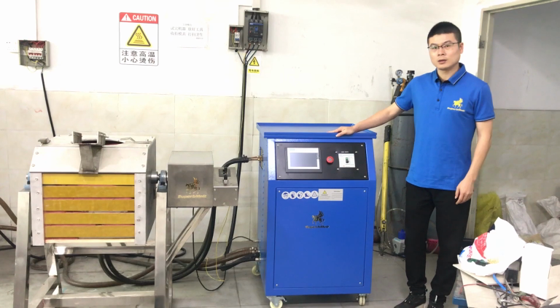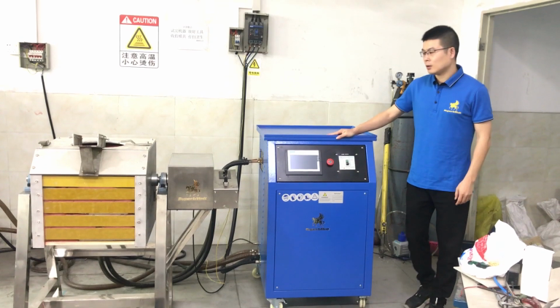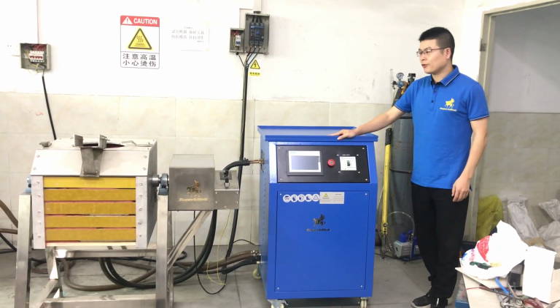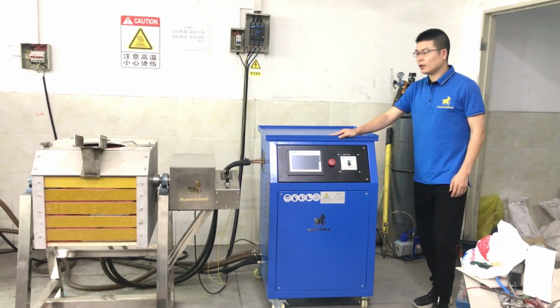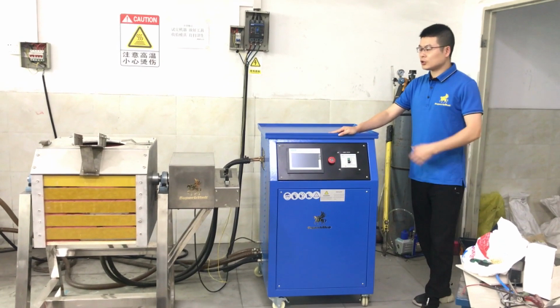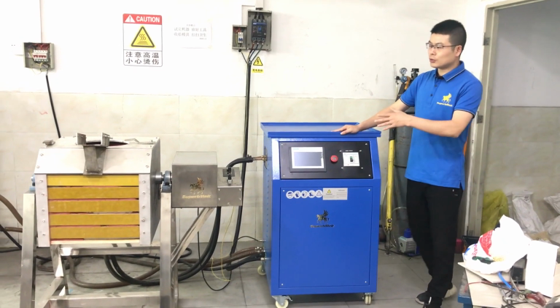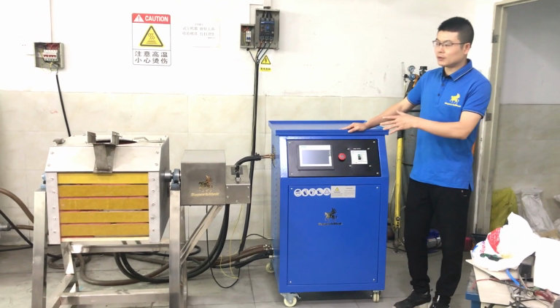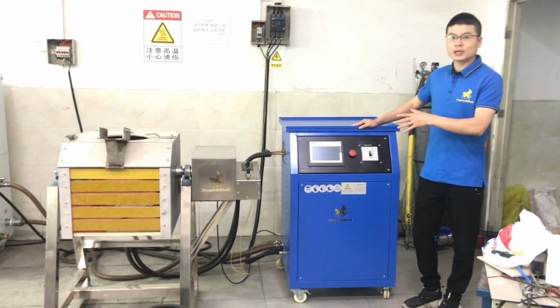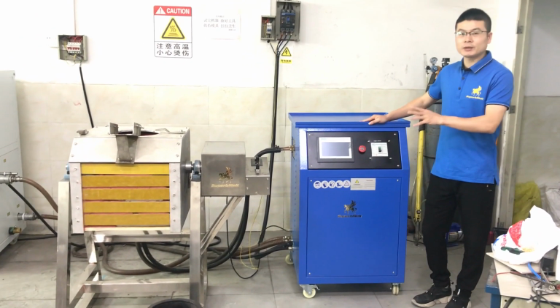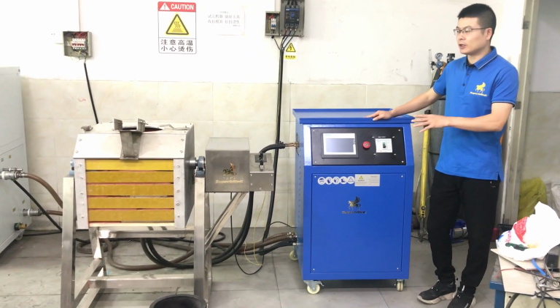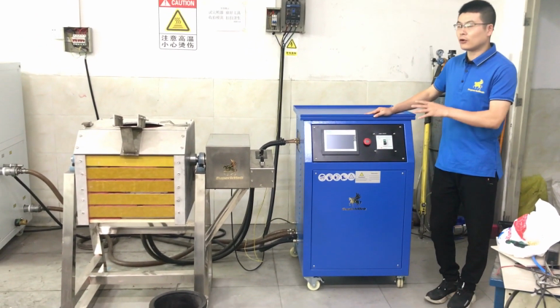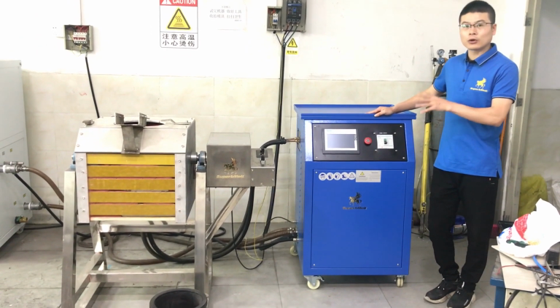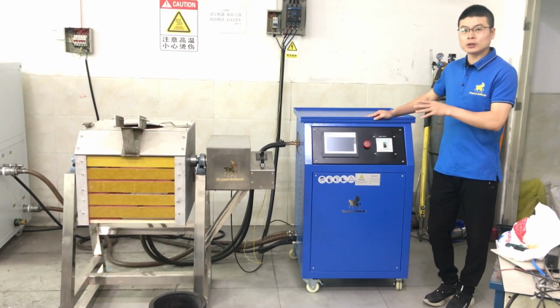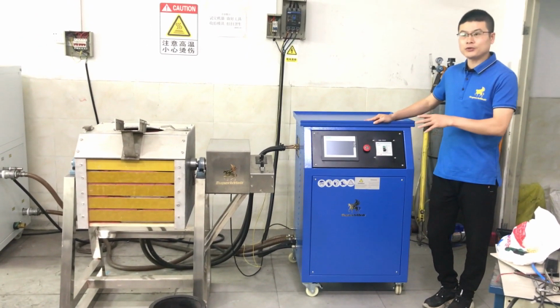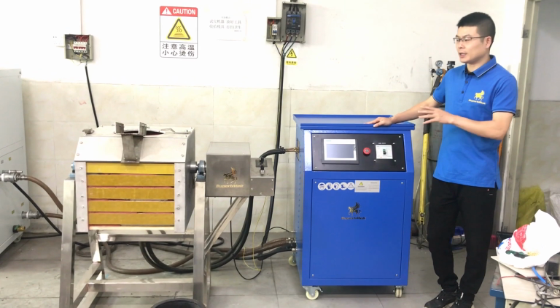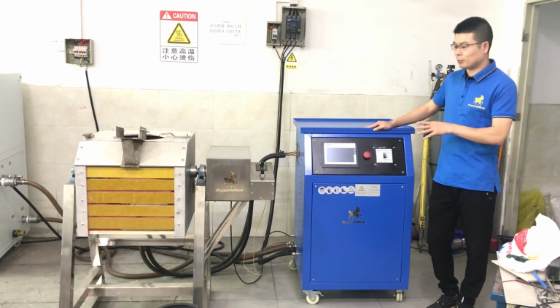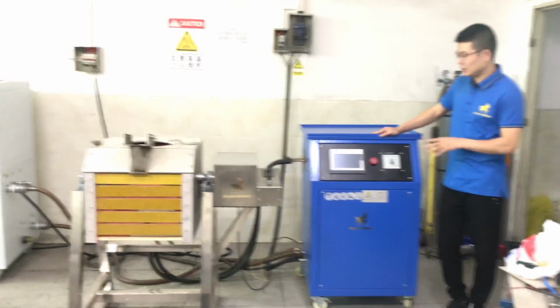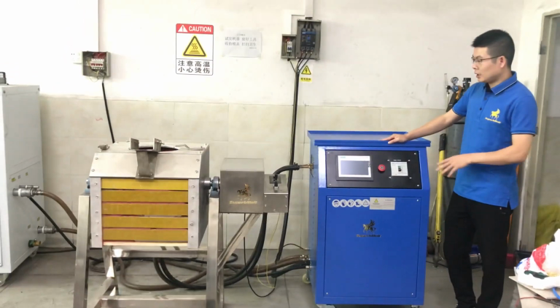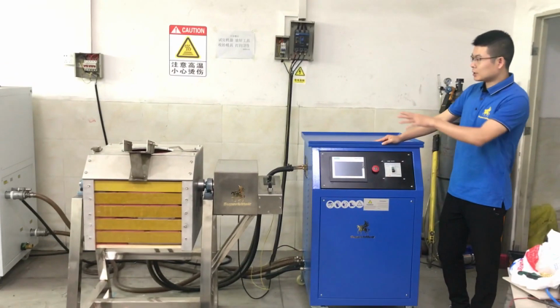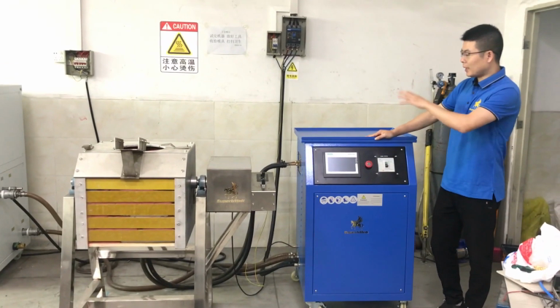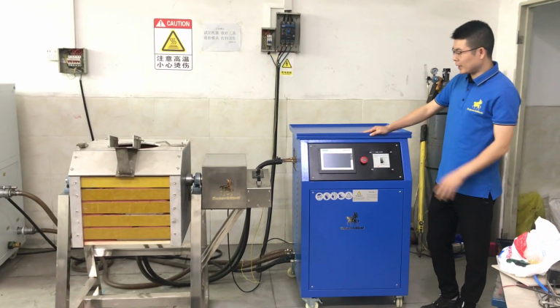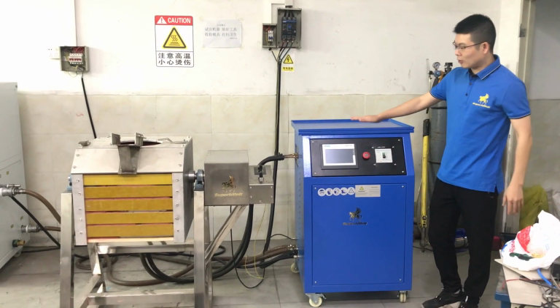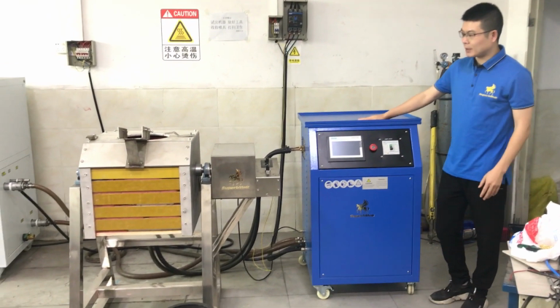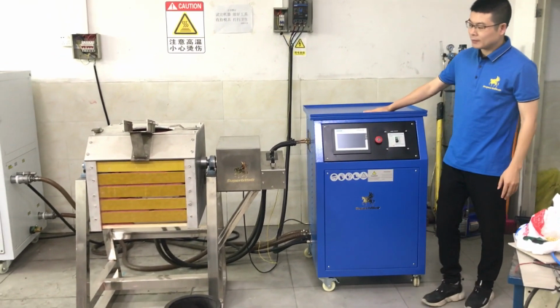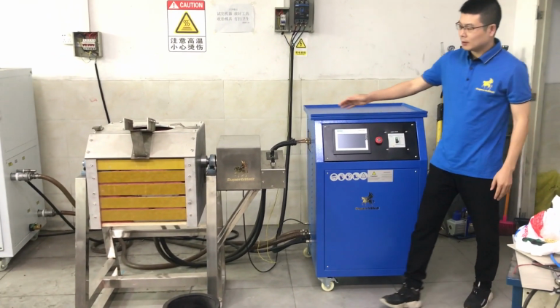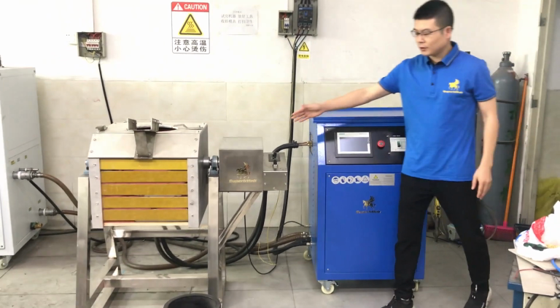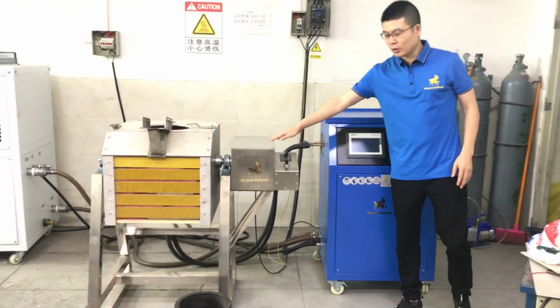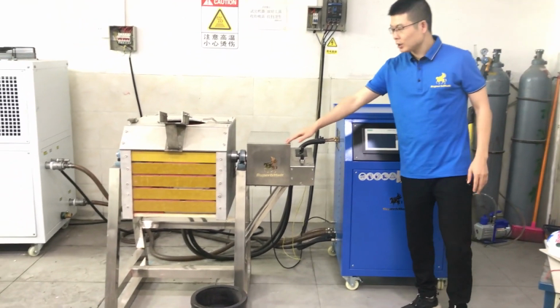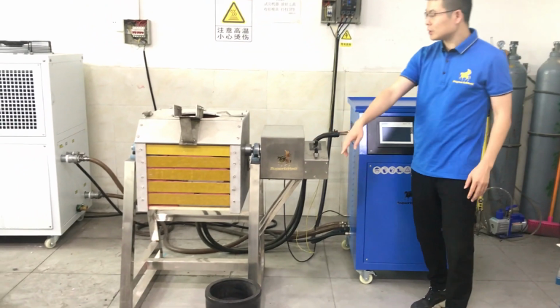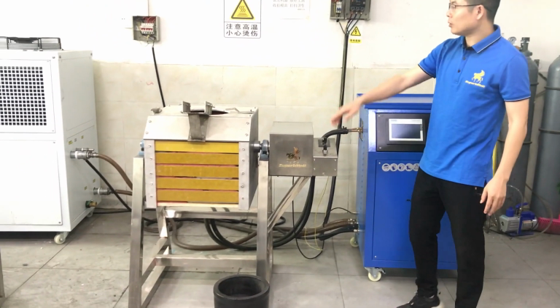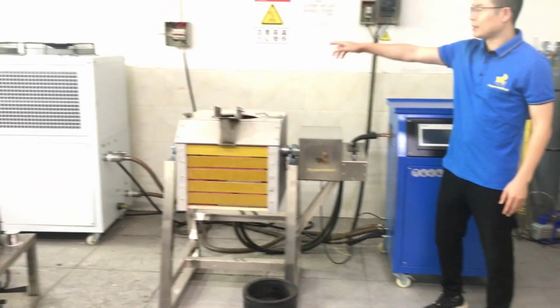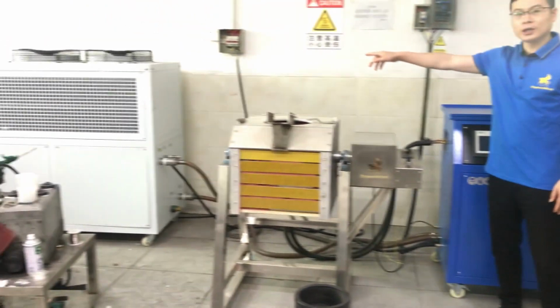Let us introduce our induction melting furnace for gold, silver, and copper. It is combined by a power supply, furnace body, crucible, and chiller.